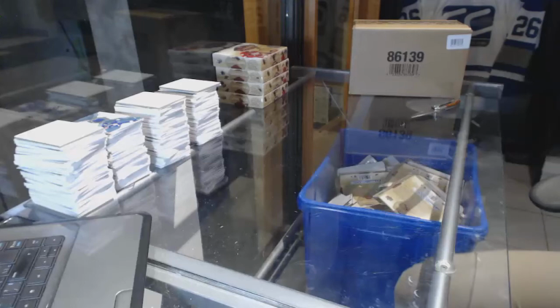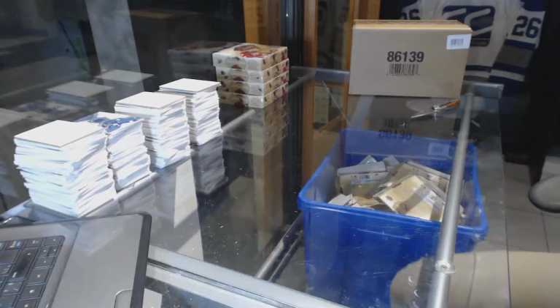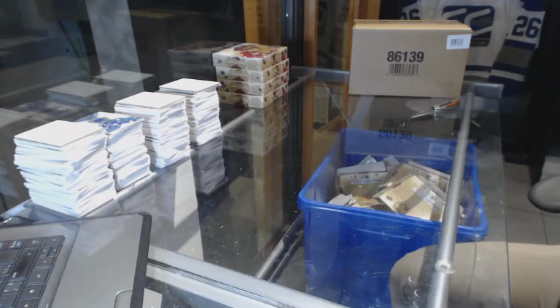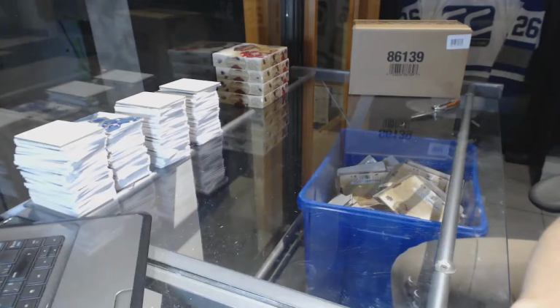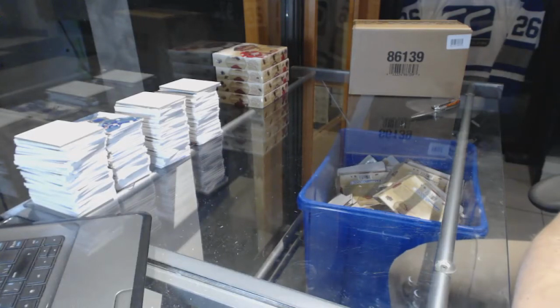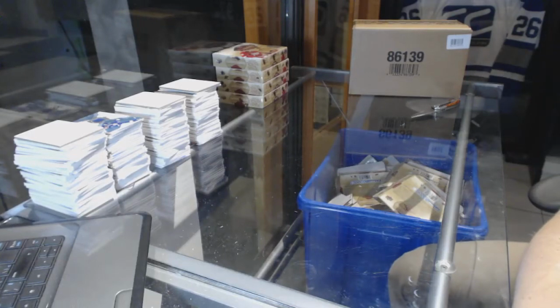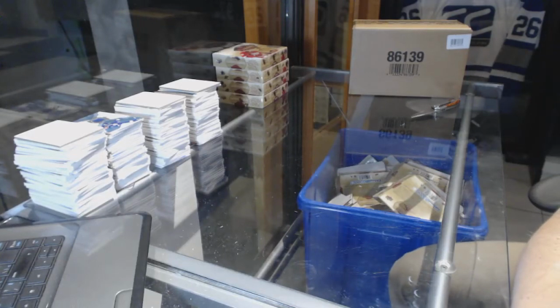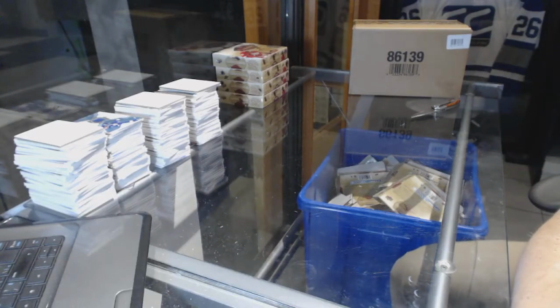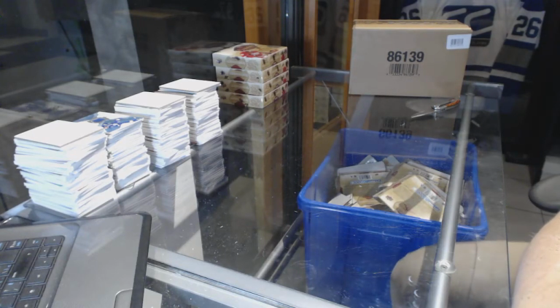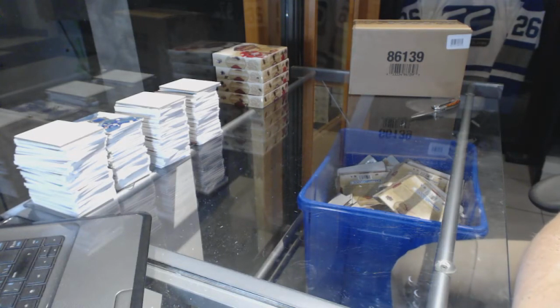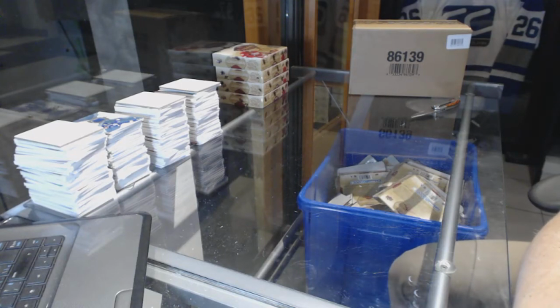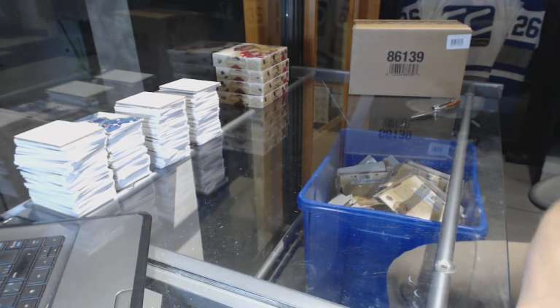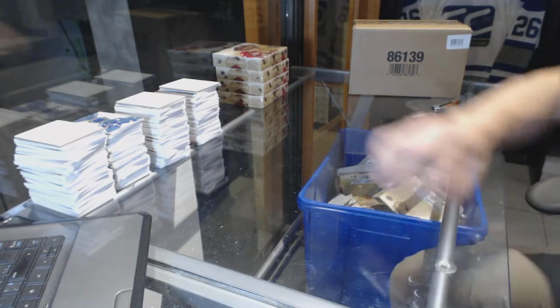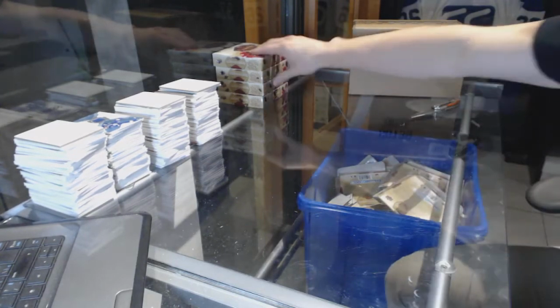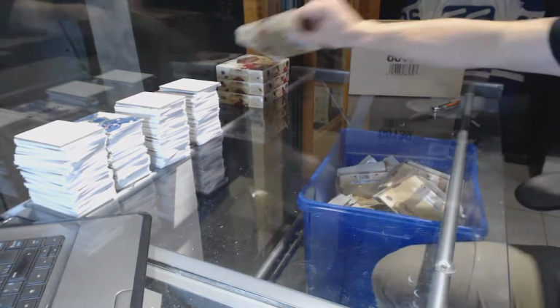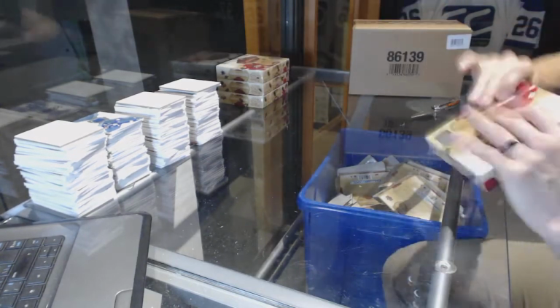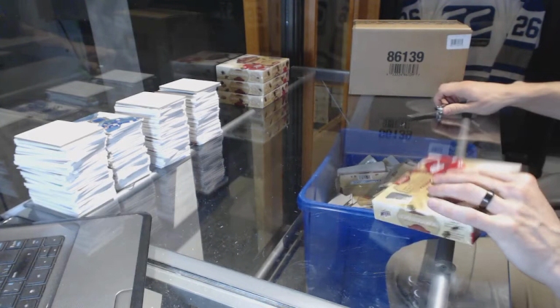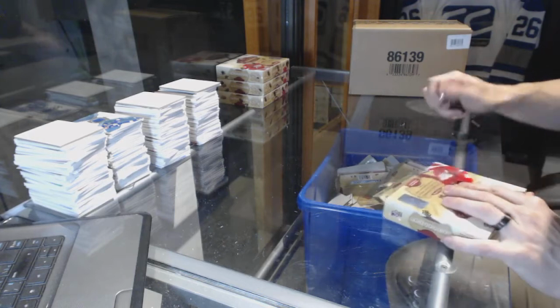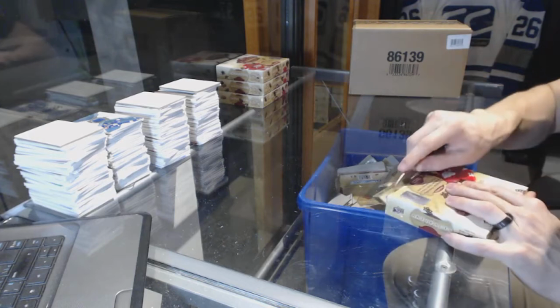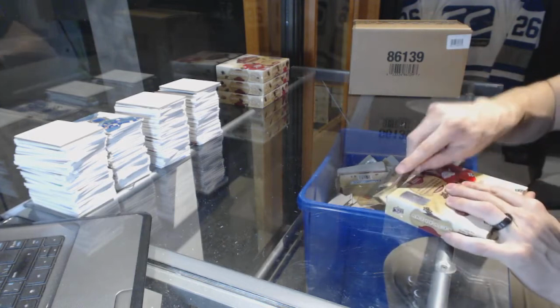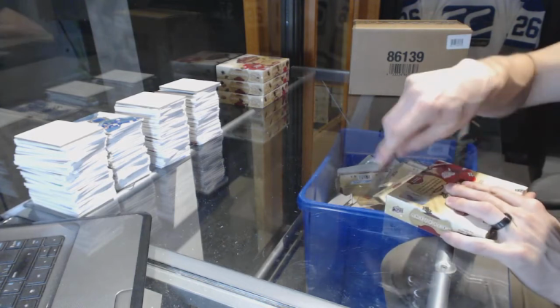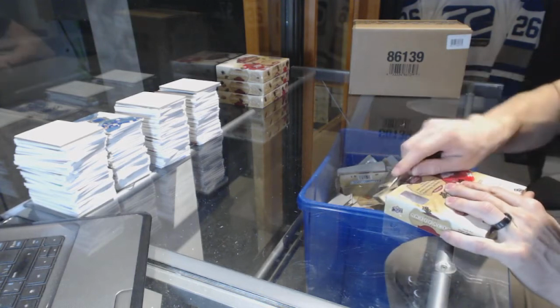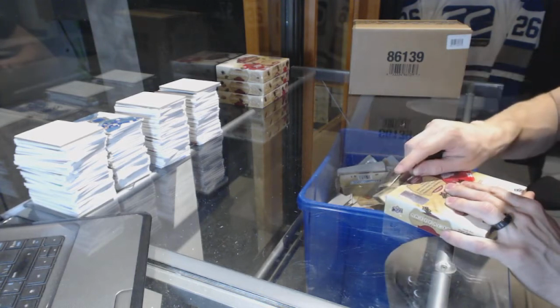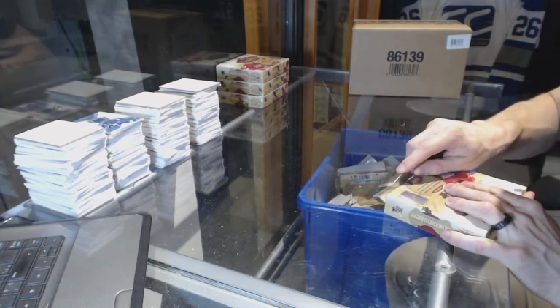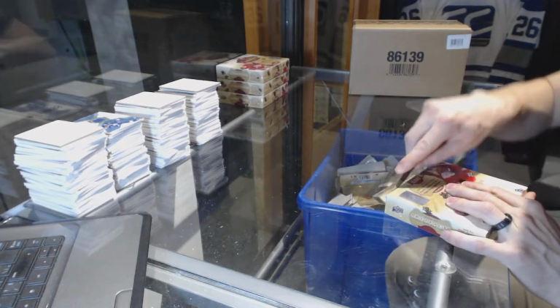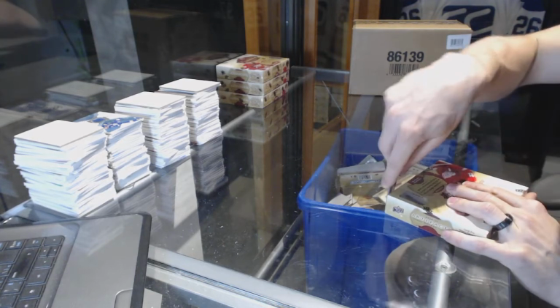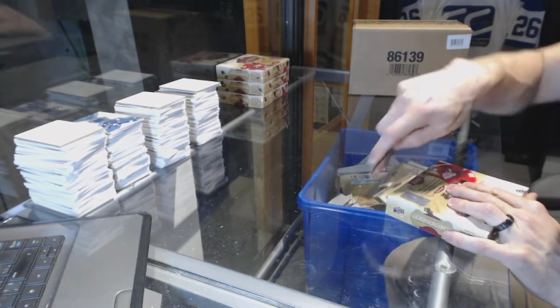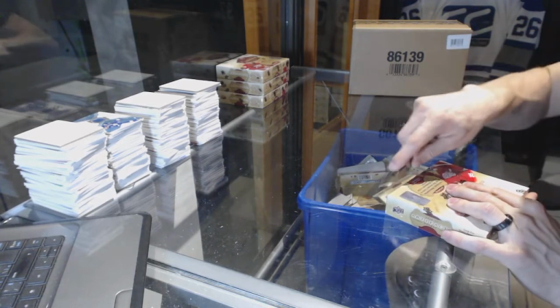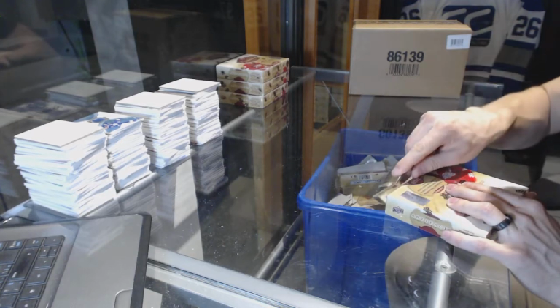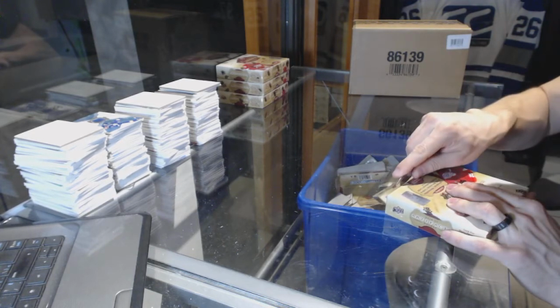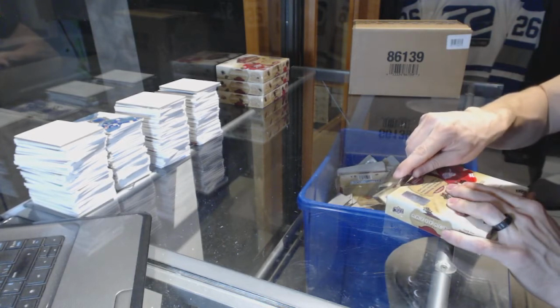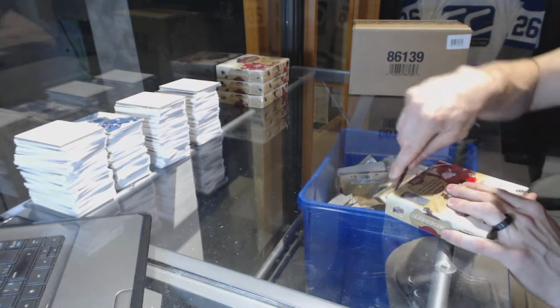Here we go — Habs for Life 1978's four box break, 2016-17 Upper Deck Artifacts.